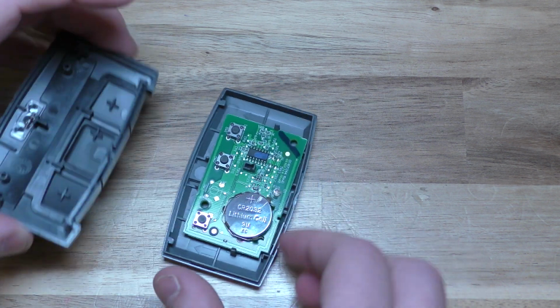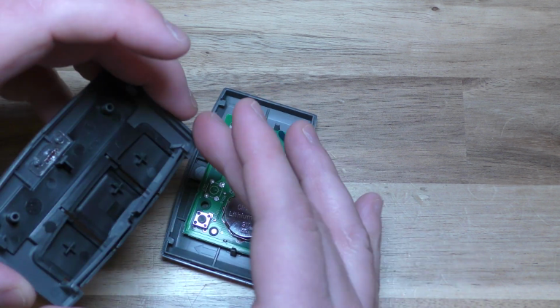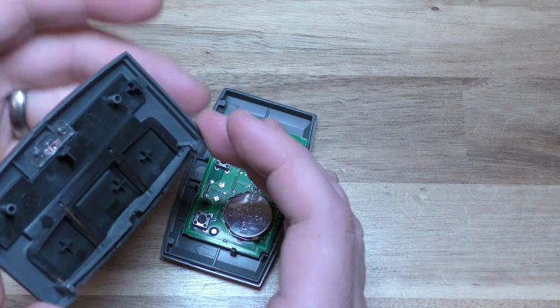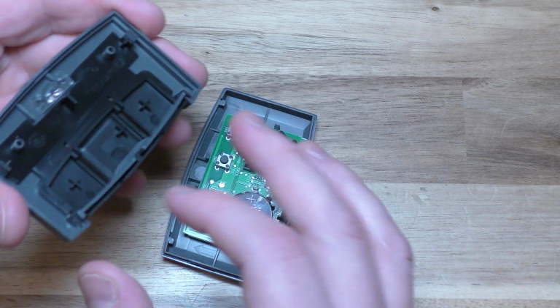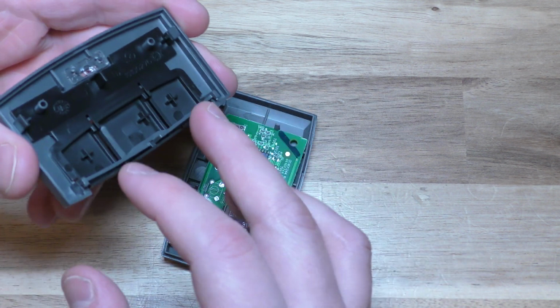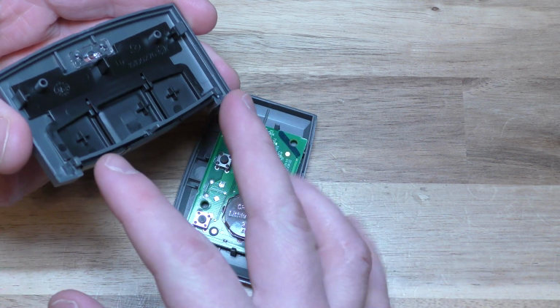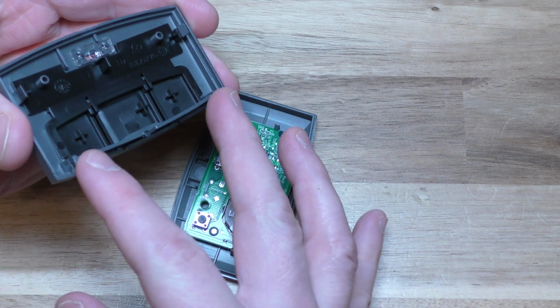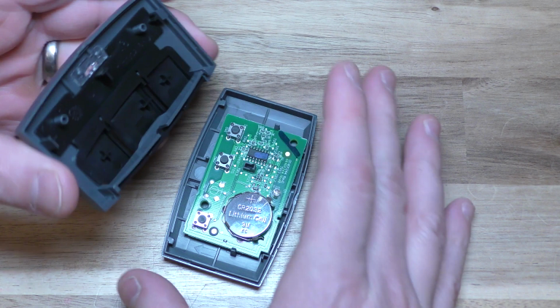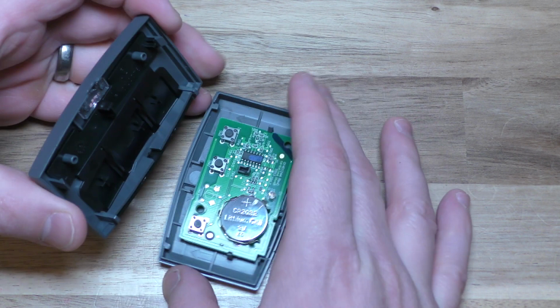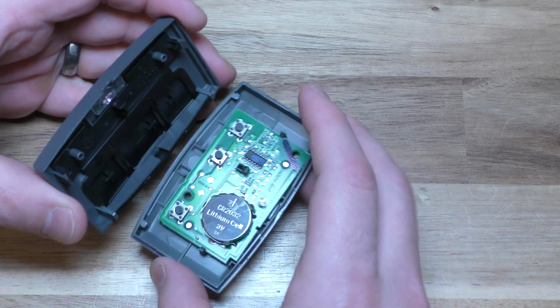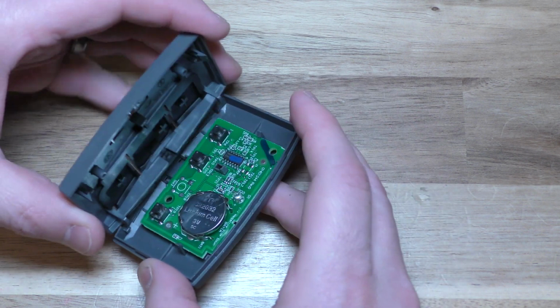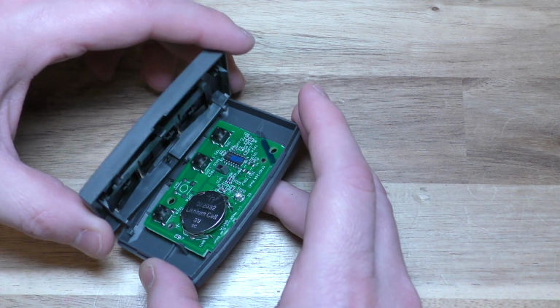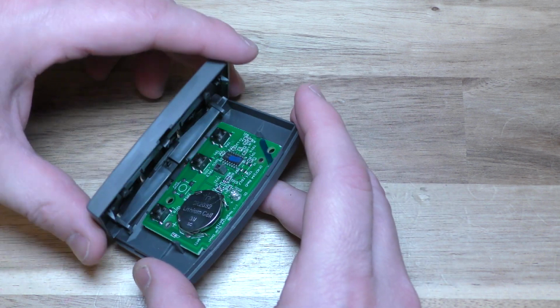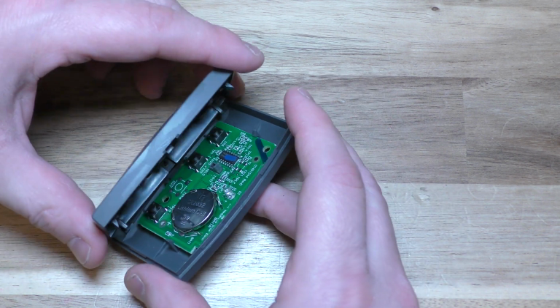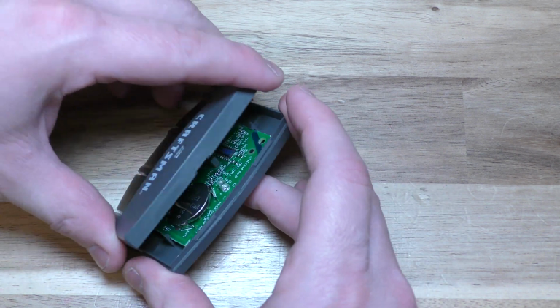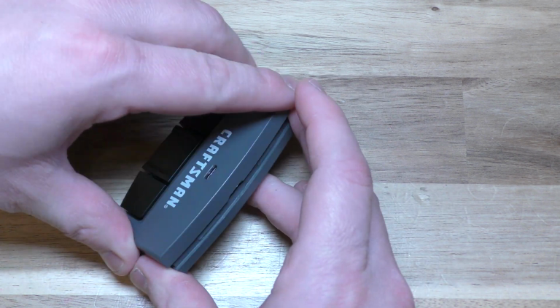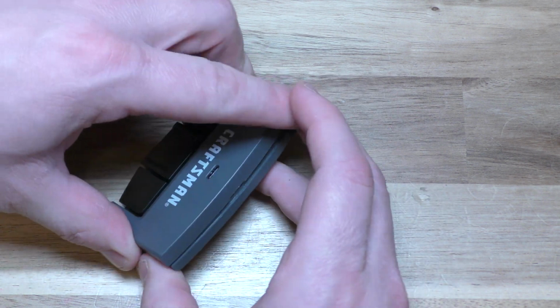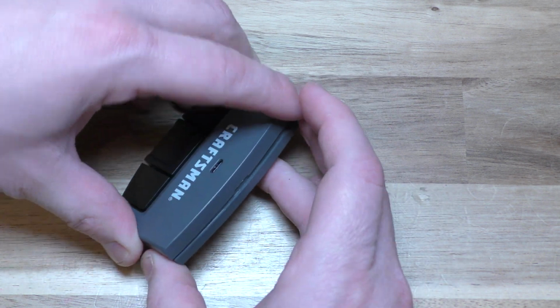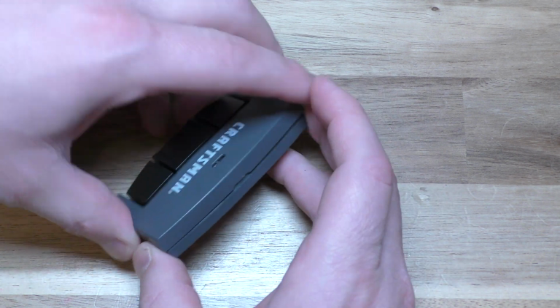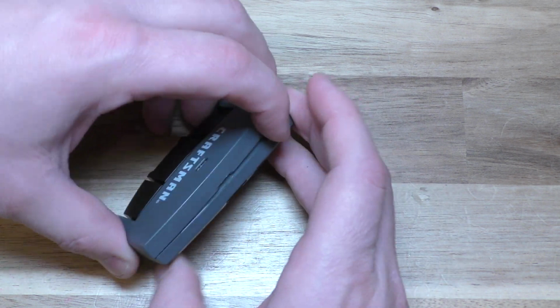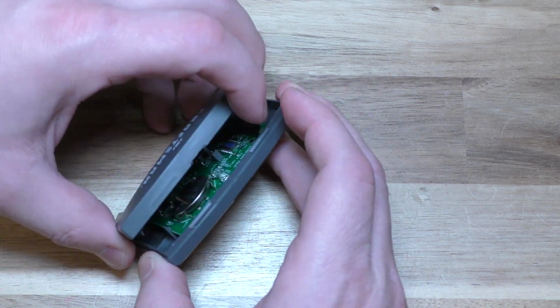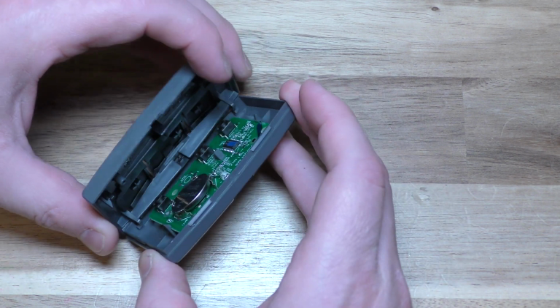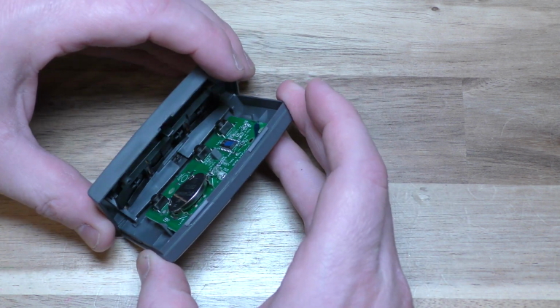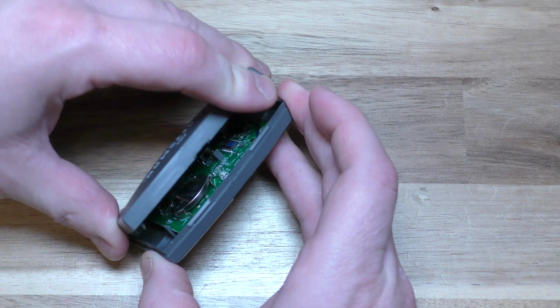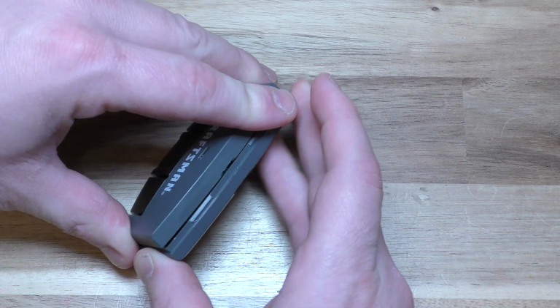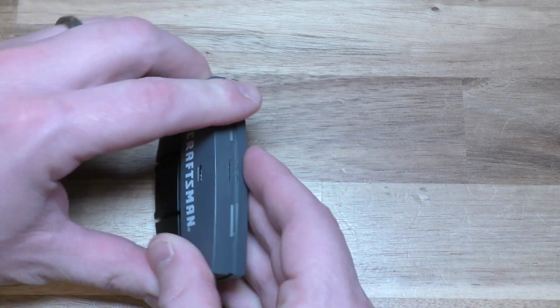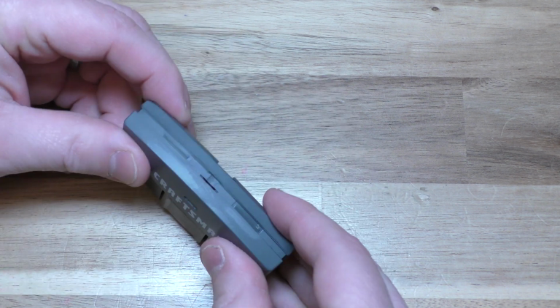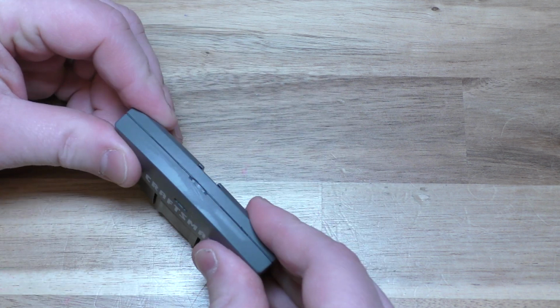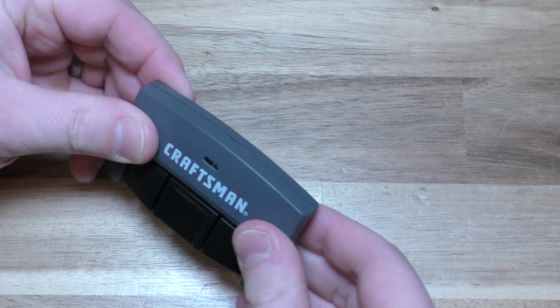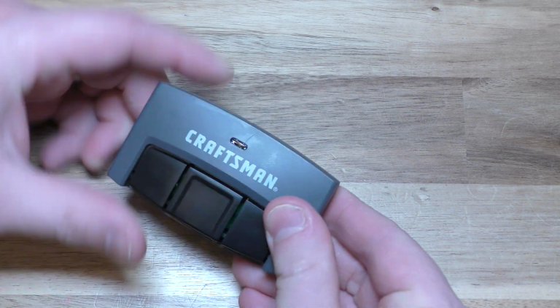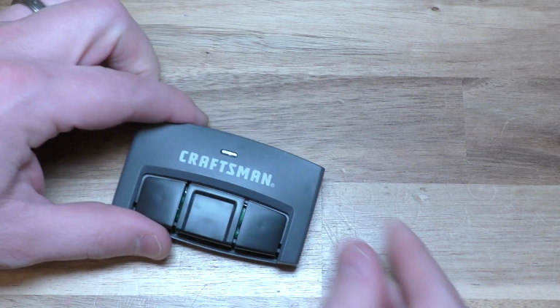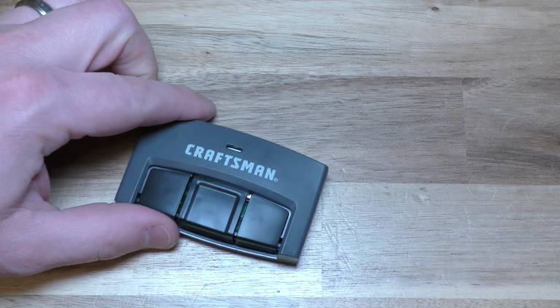Now putting it back together — like I said there's two hinges here, you want to make sure those go in first, and then give it a squeeze, and you're all set.